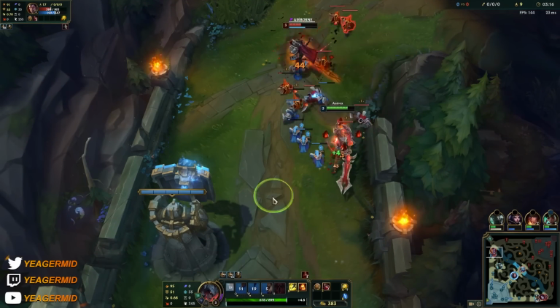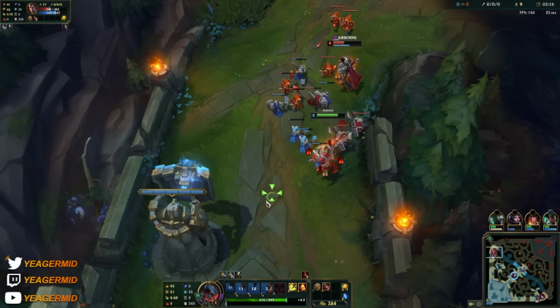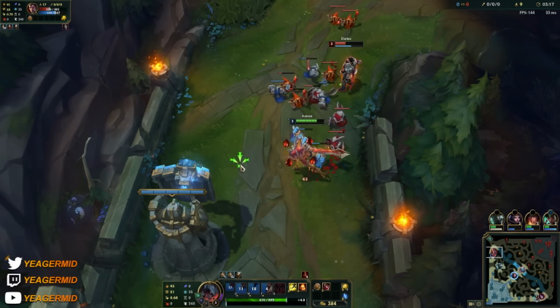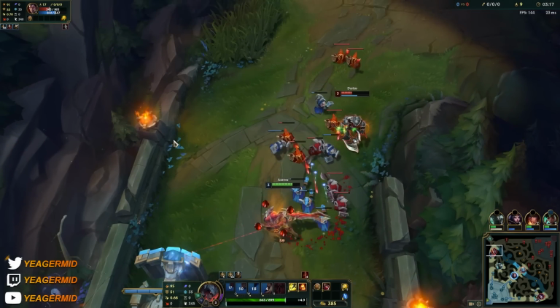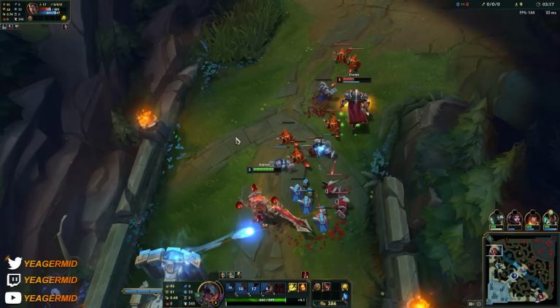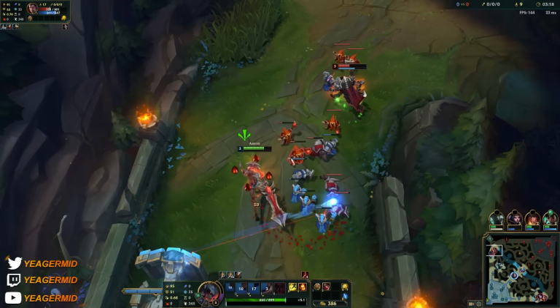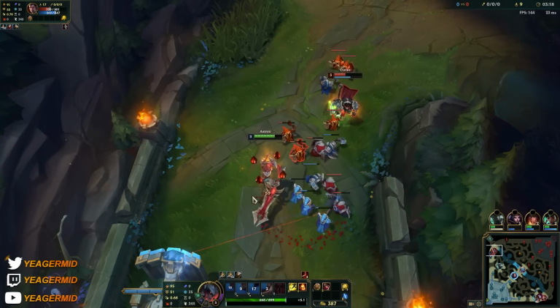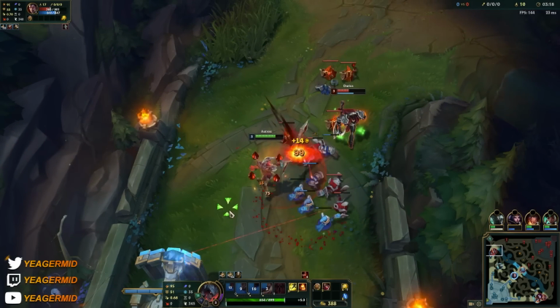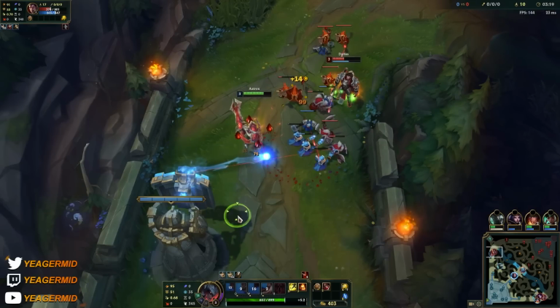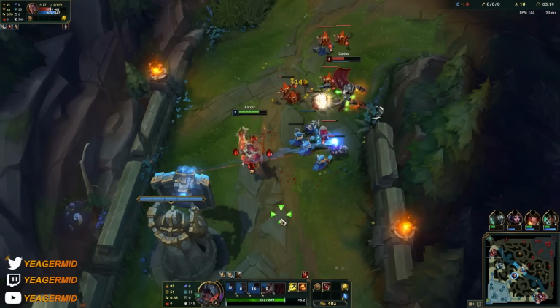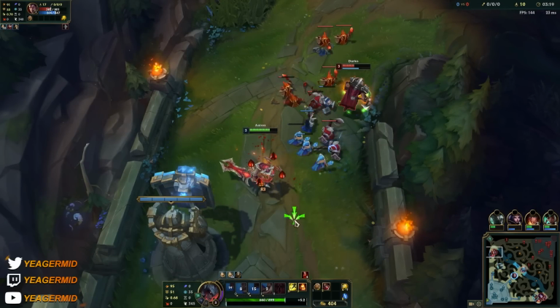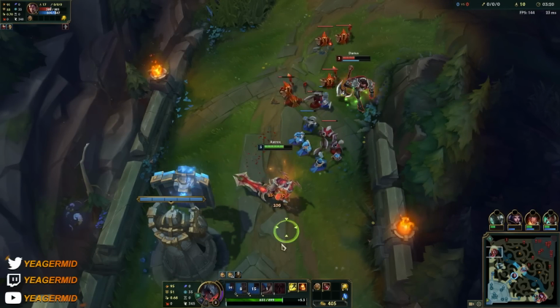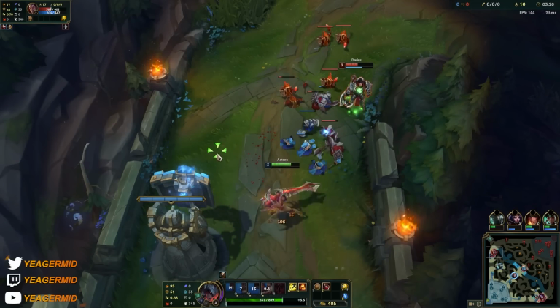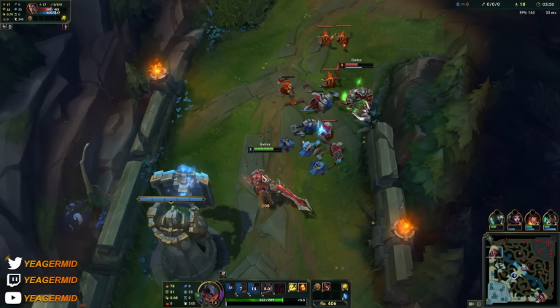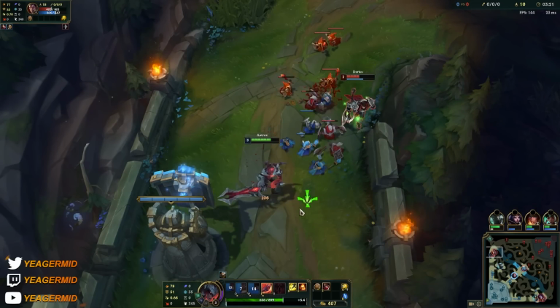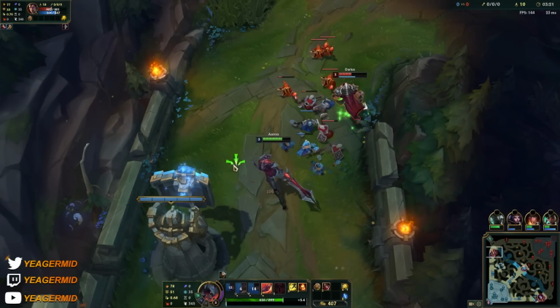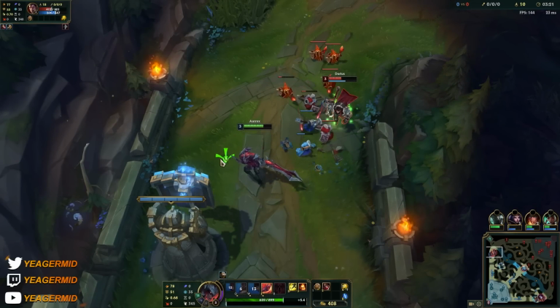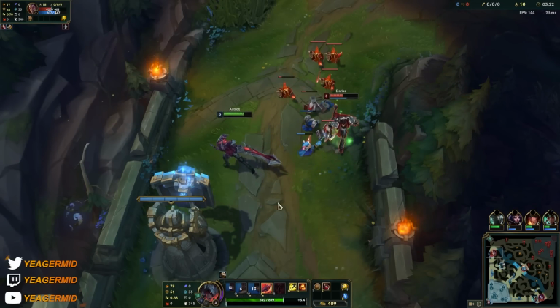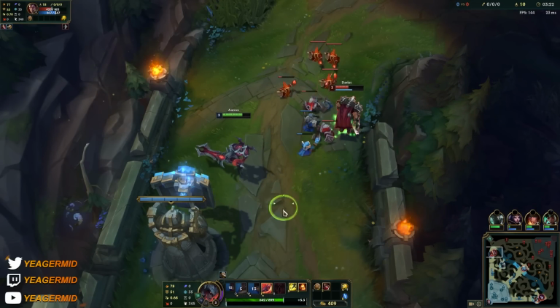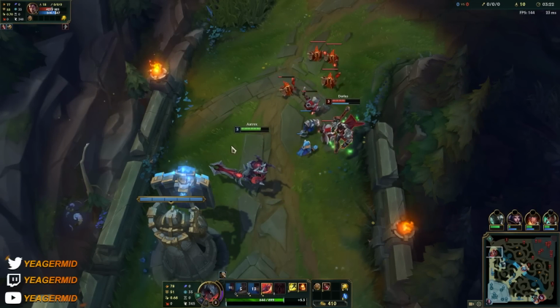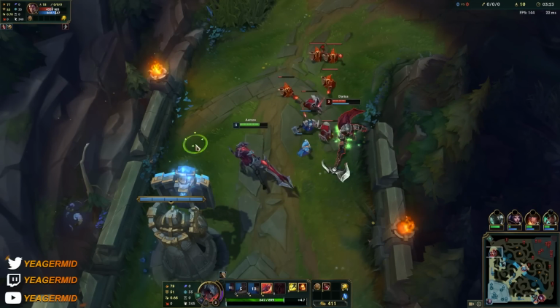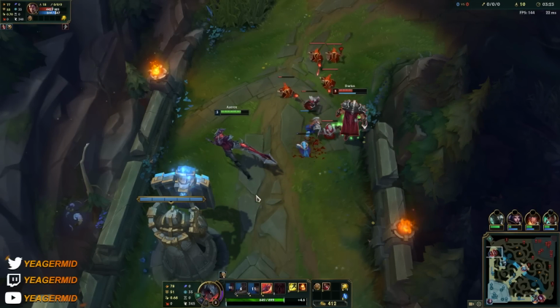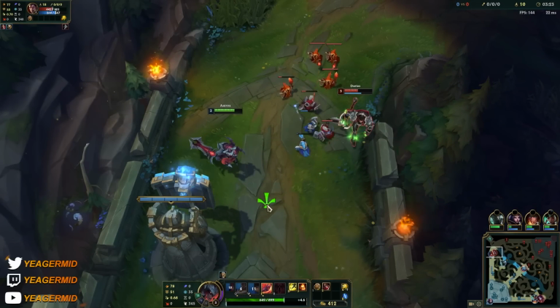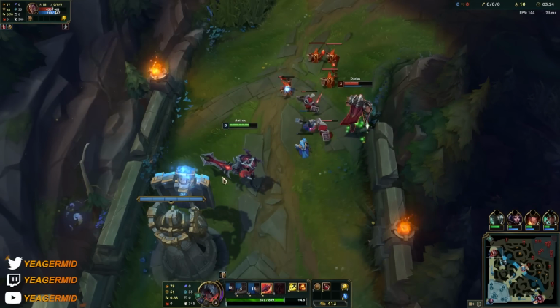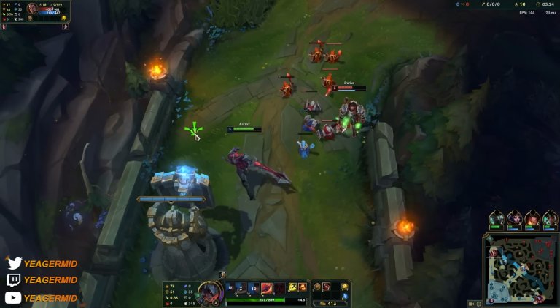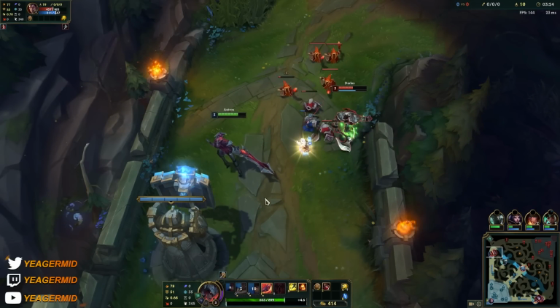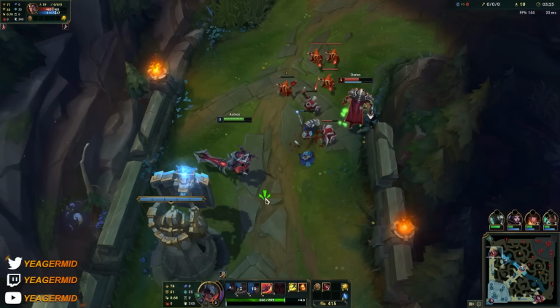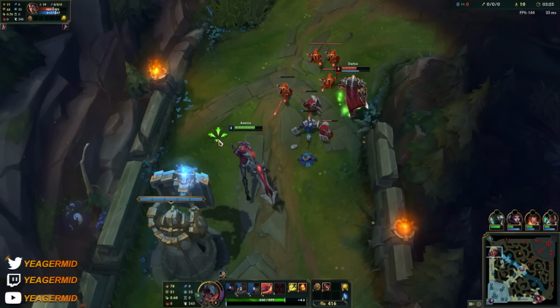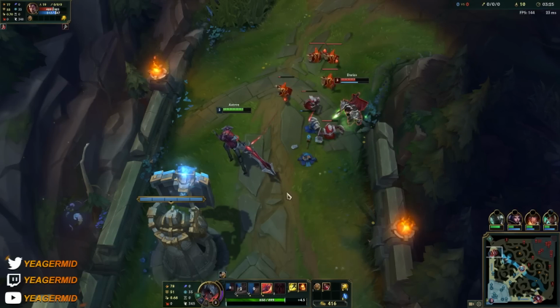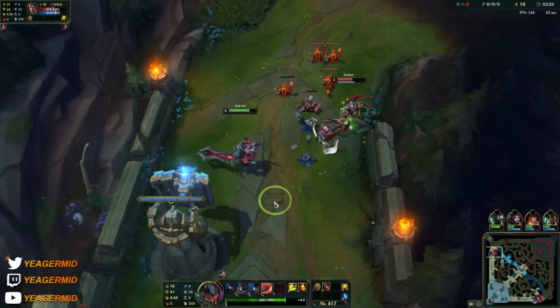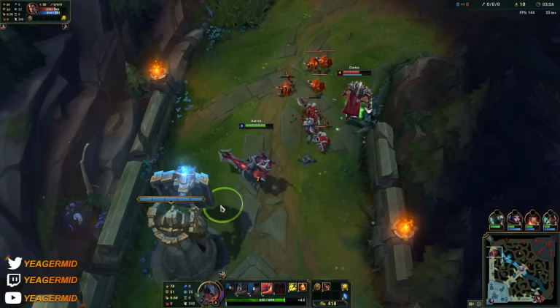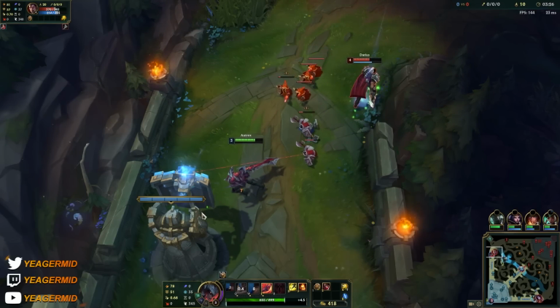That's a lot of damage — it's still a Darius though, so we have to respect that. Then the W — you can see it's going to spawn a chain, and if they're standing inside that zone it's going to drag them towards the center.